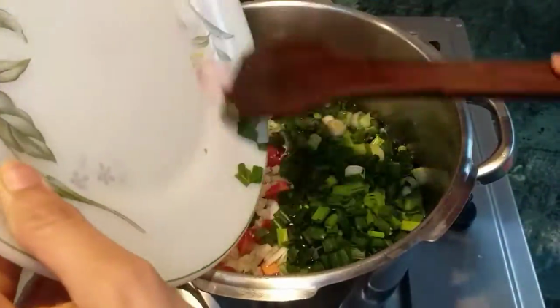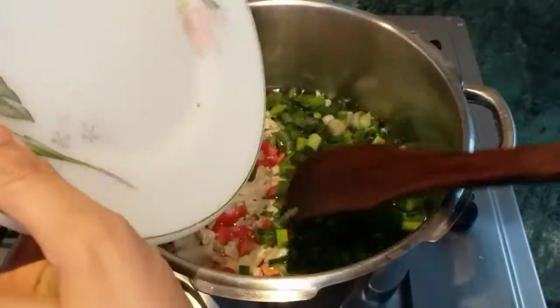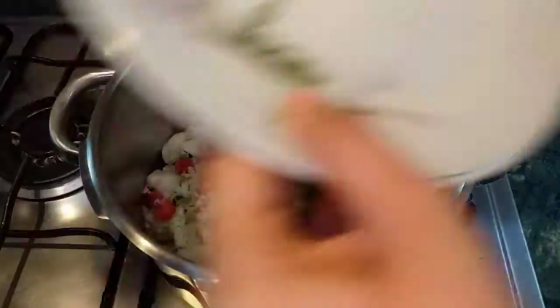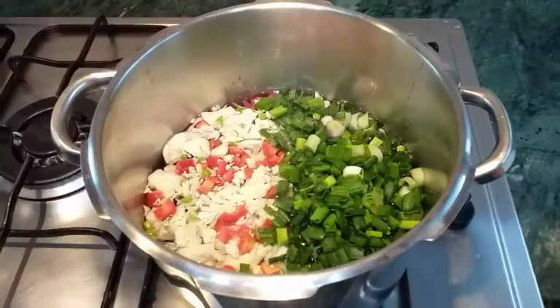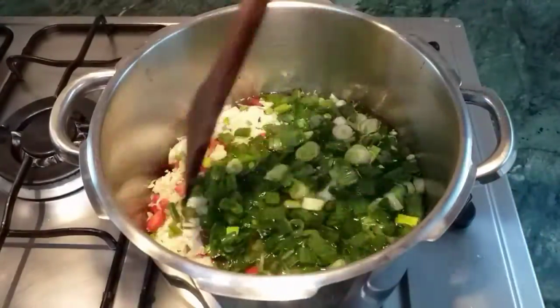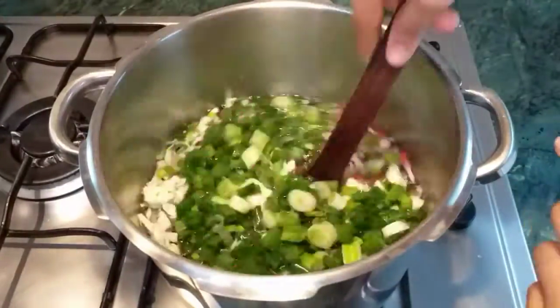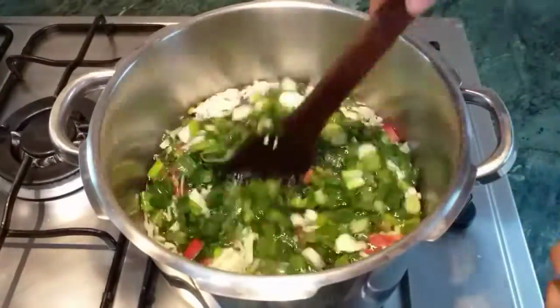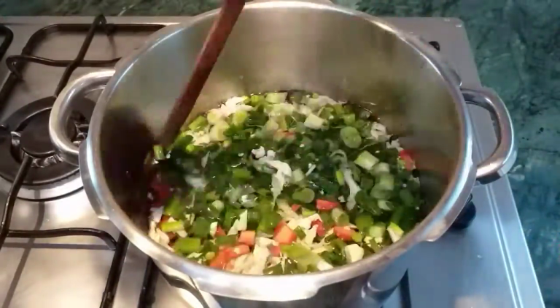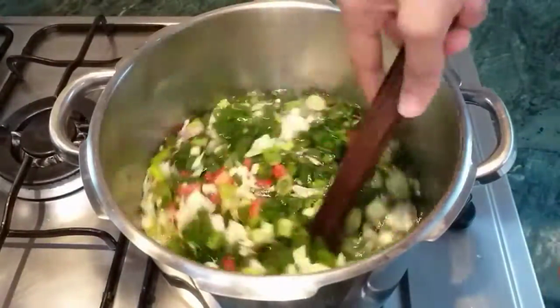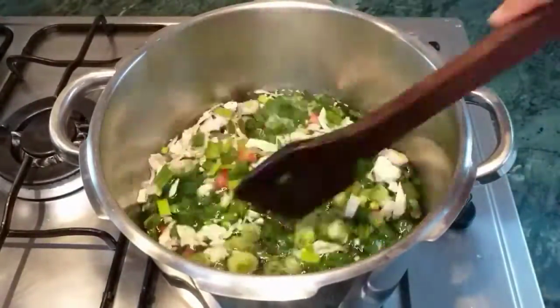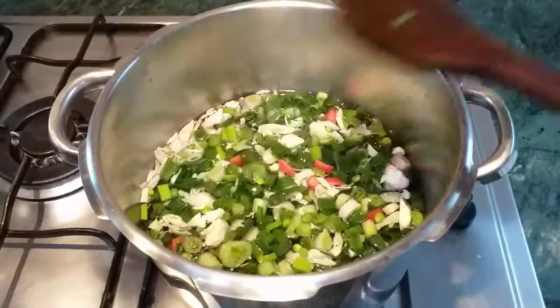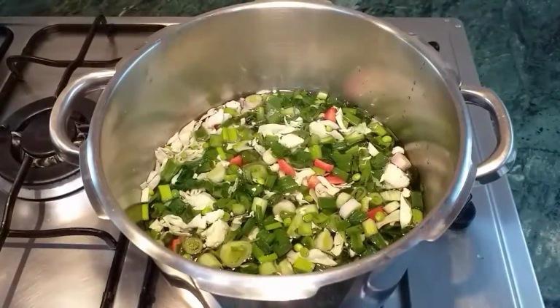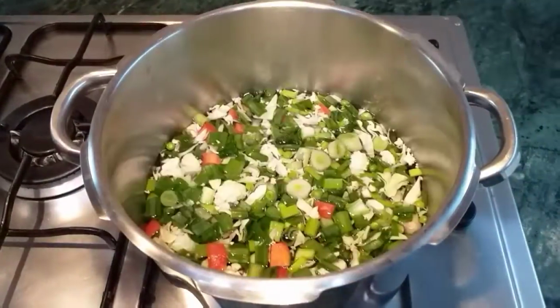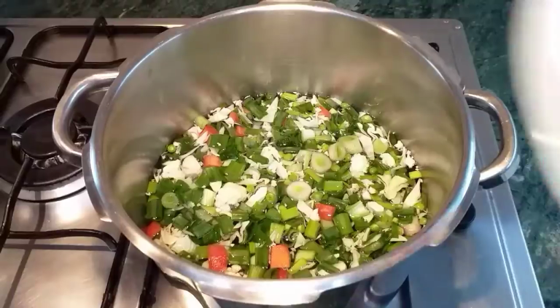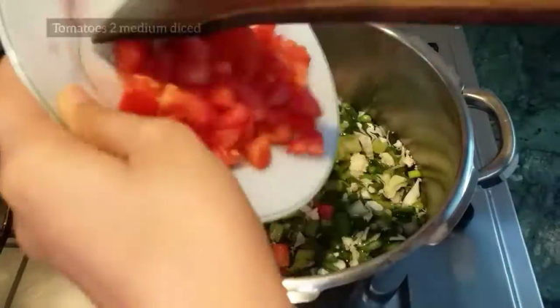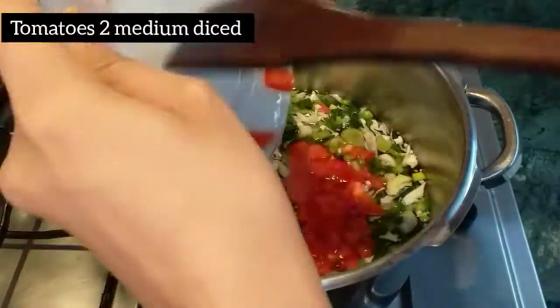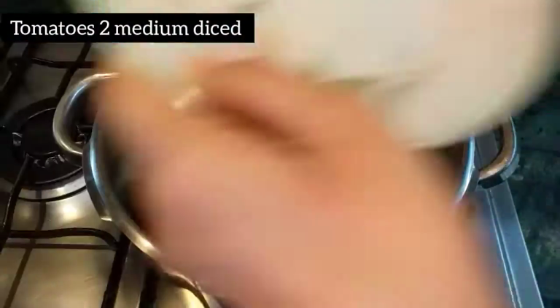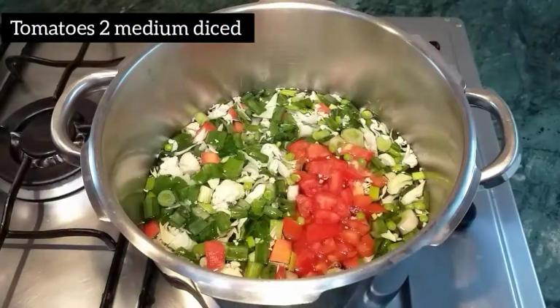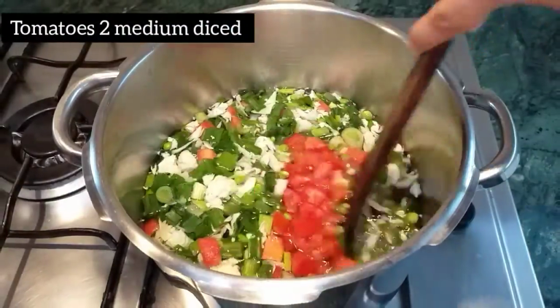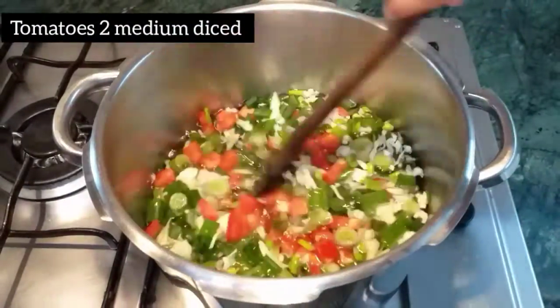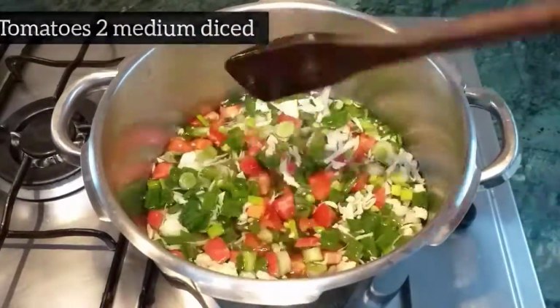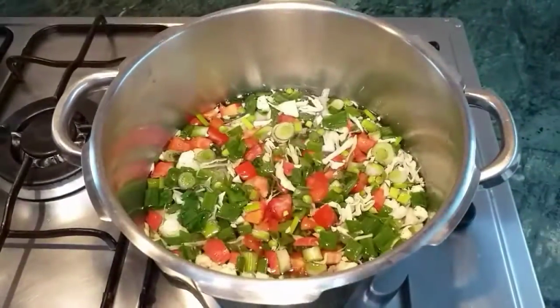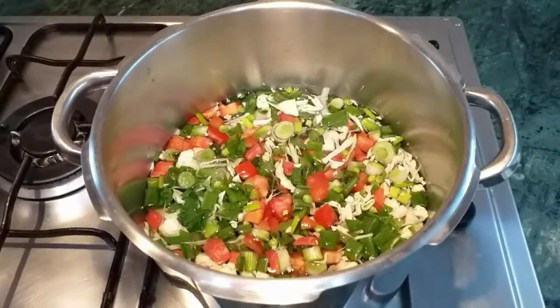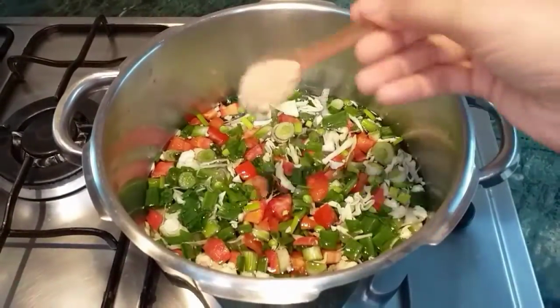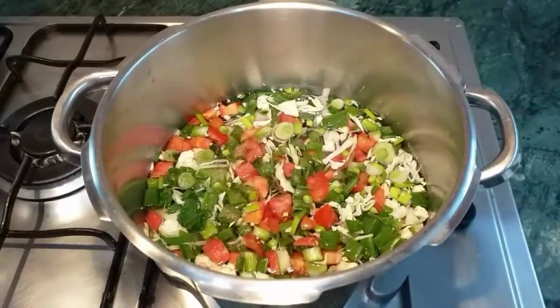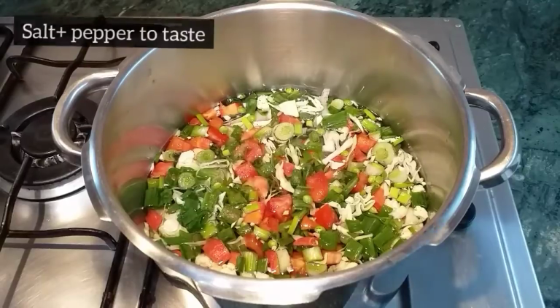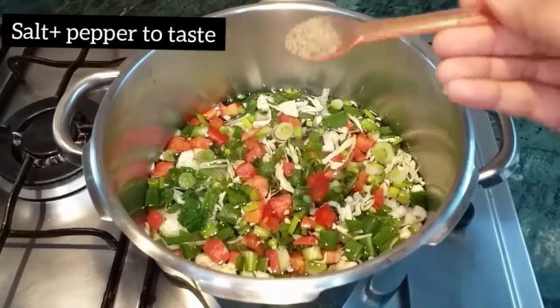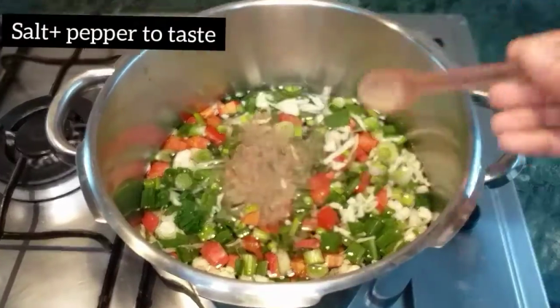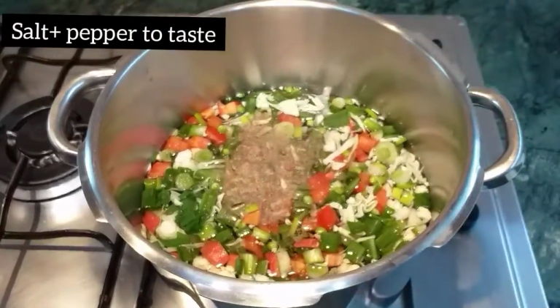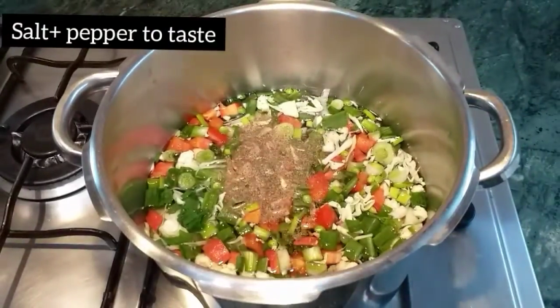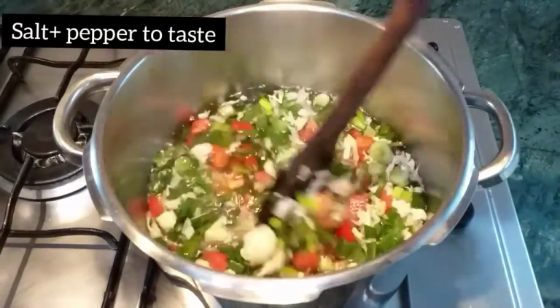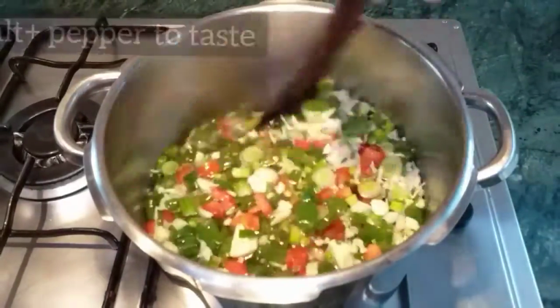Now we will mix it. After that, I have added 2 medium diced tomatoes. Now we will add salt and pepper according to your taste.